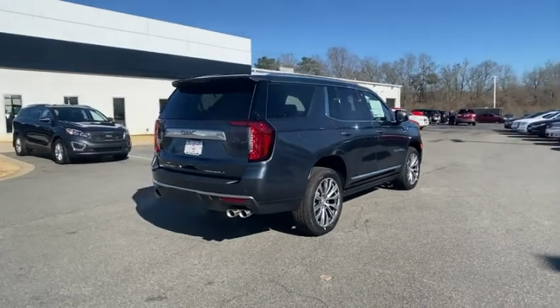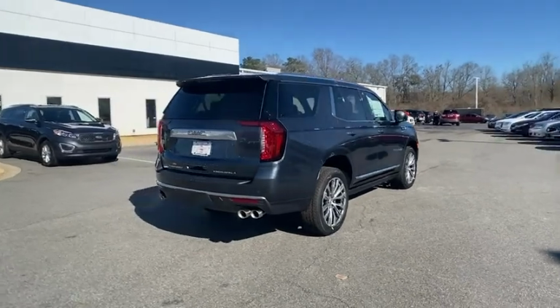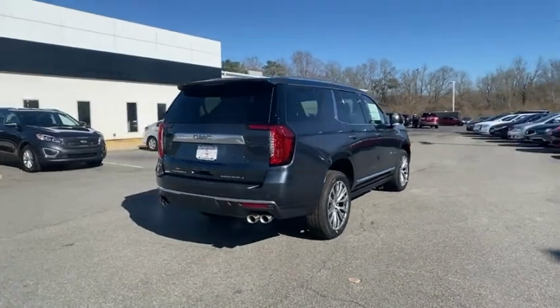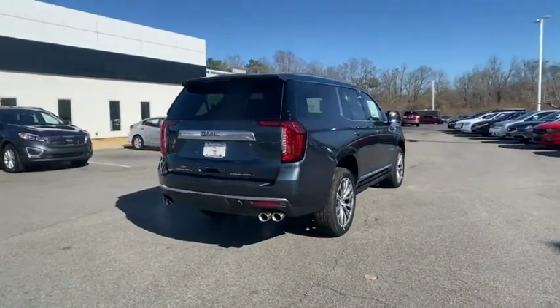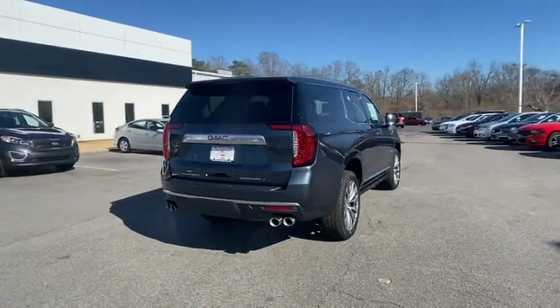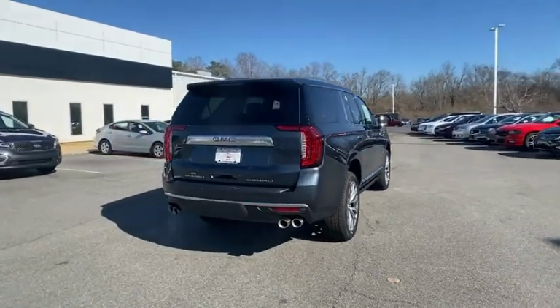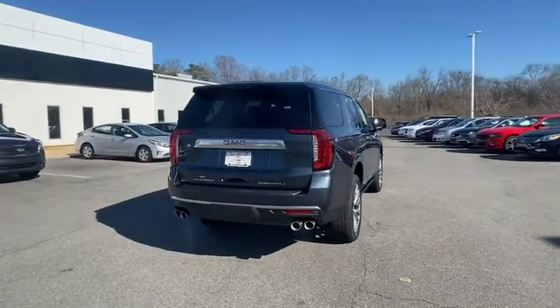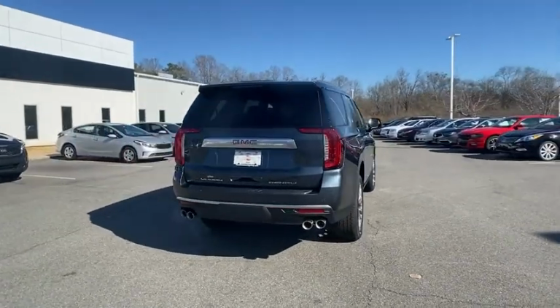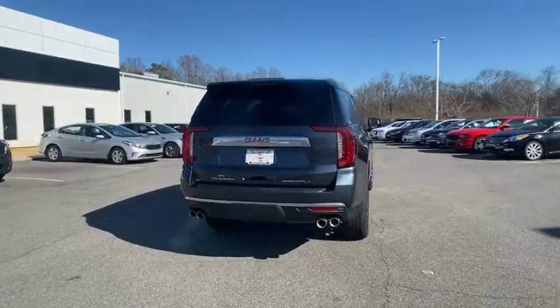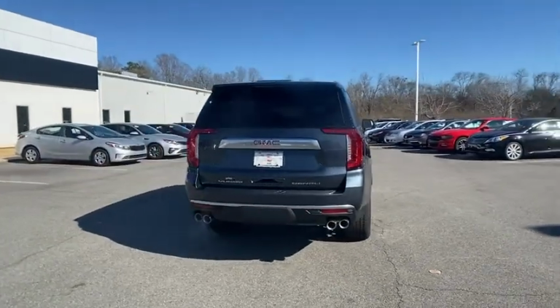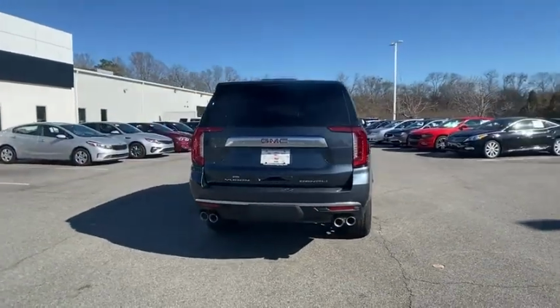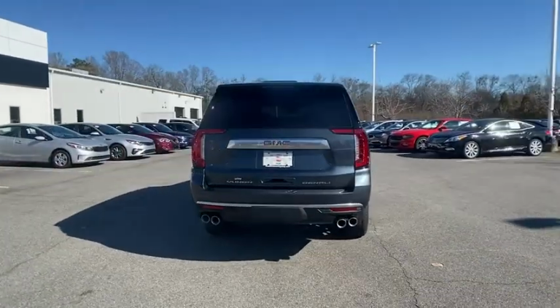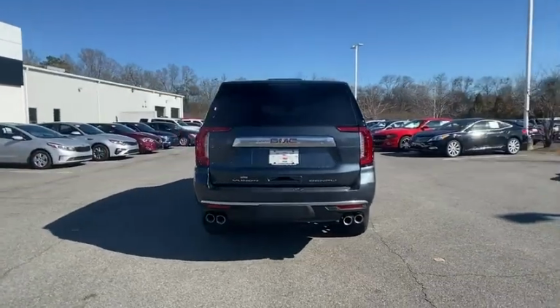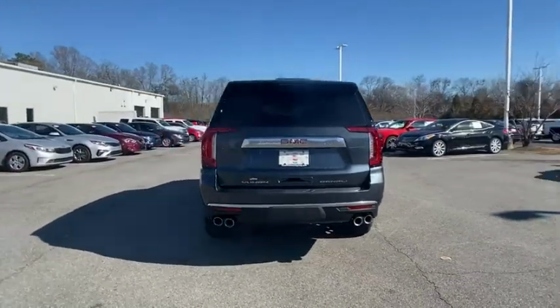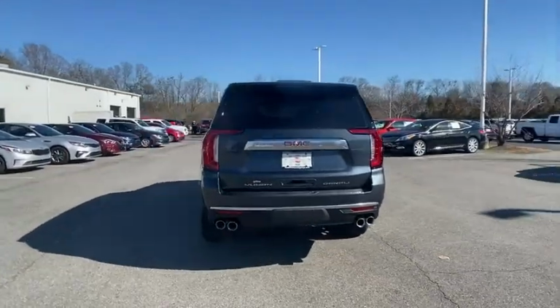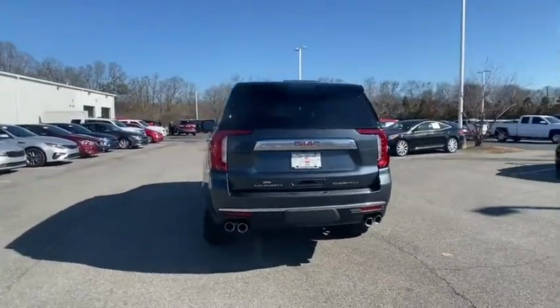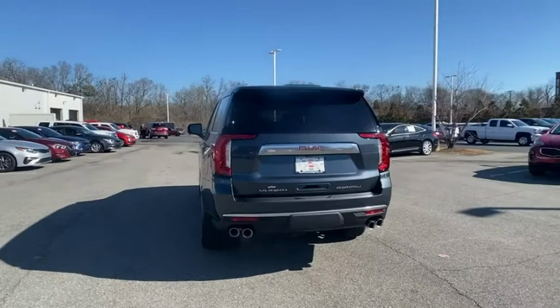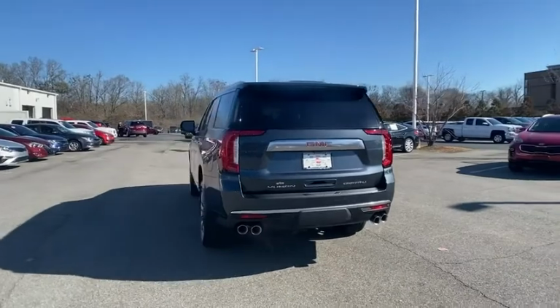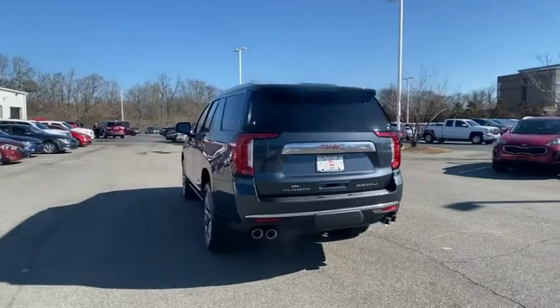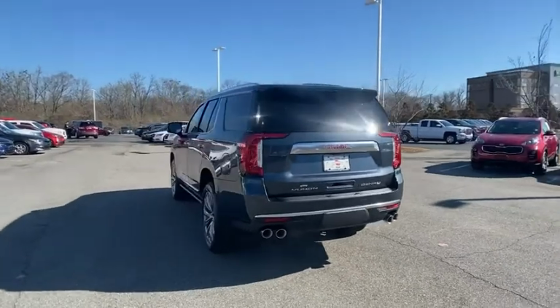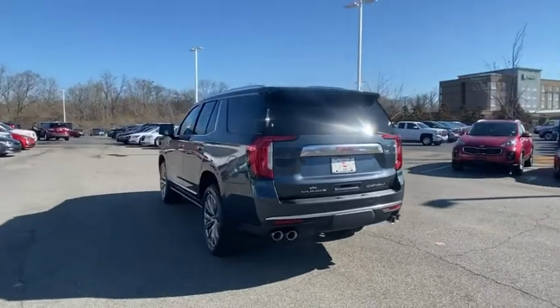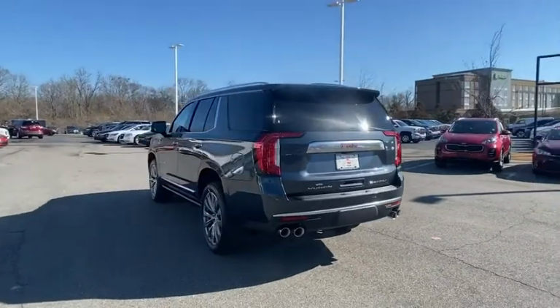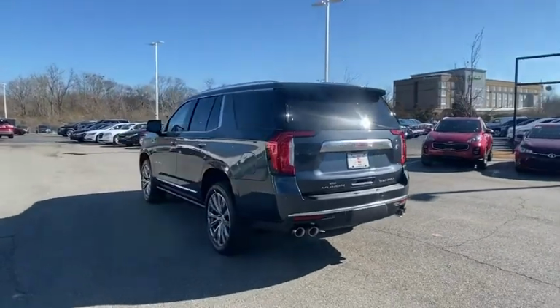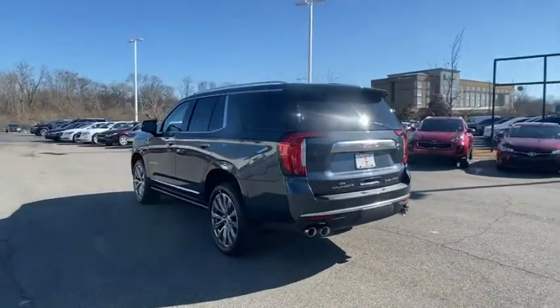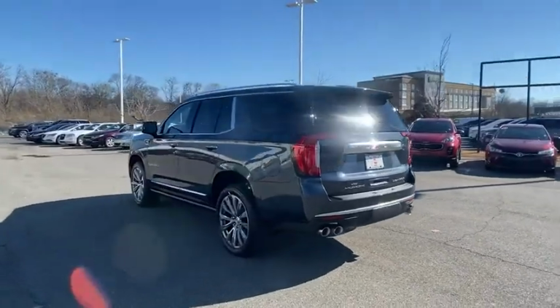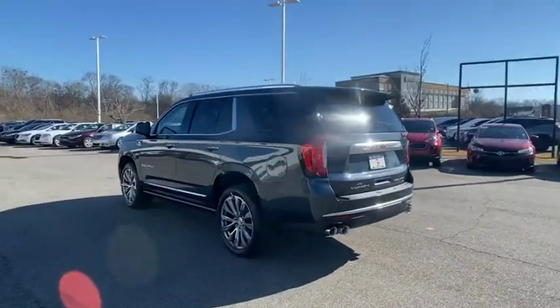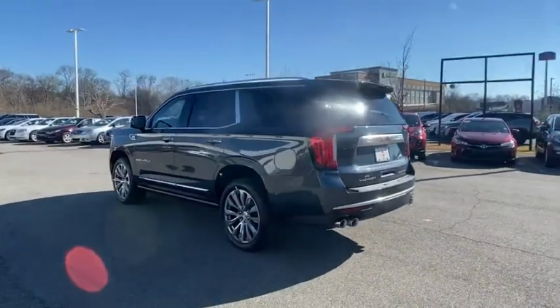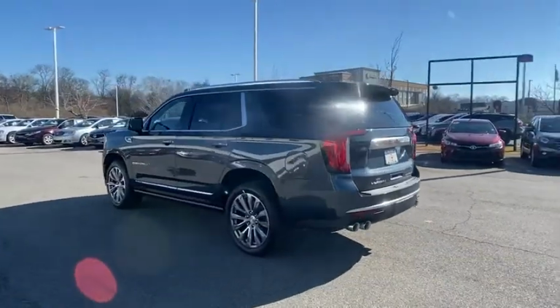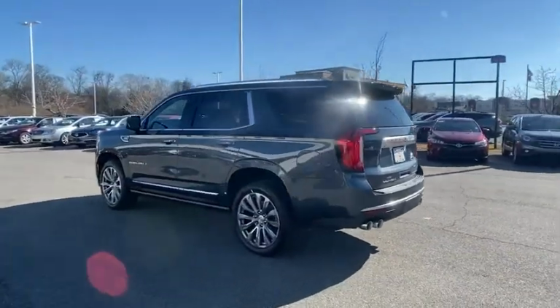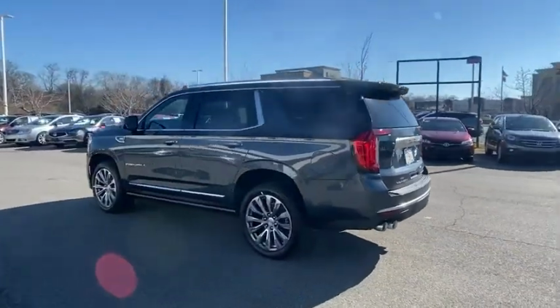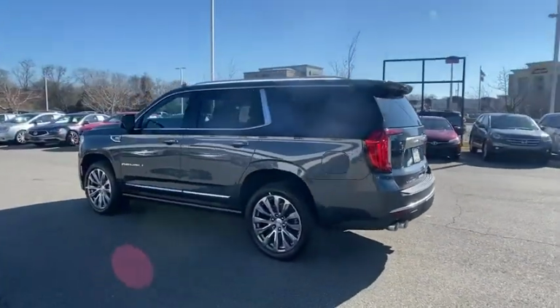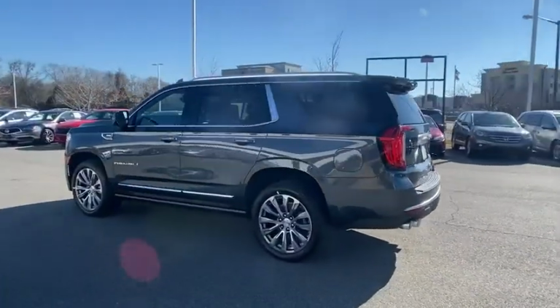Traction control, power passenger seat, navigation system, power liftgate, dual airbags, alloy wheels, power steering, and four-wheel disc brakes.